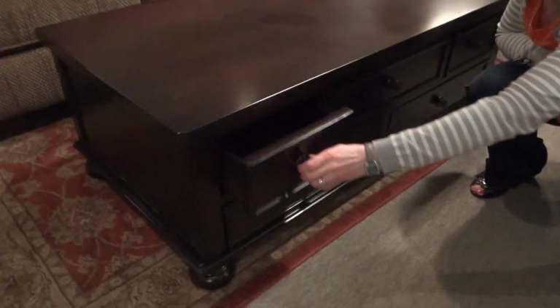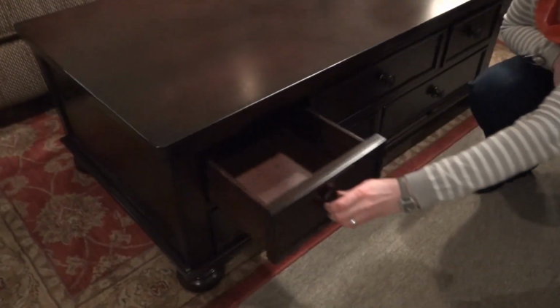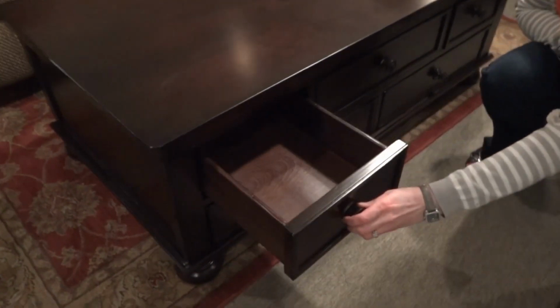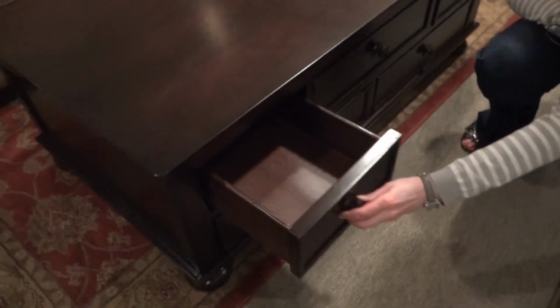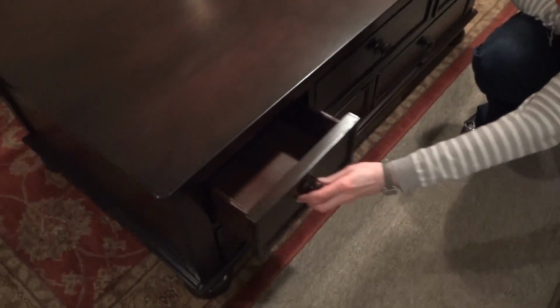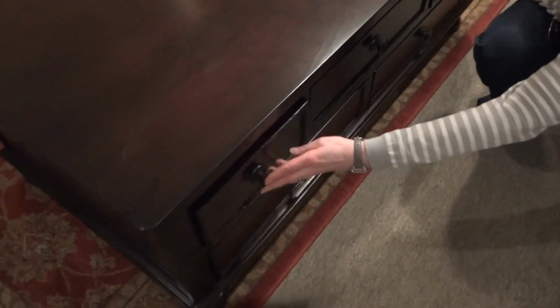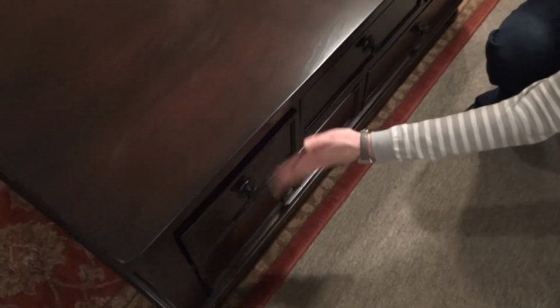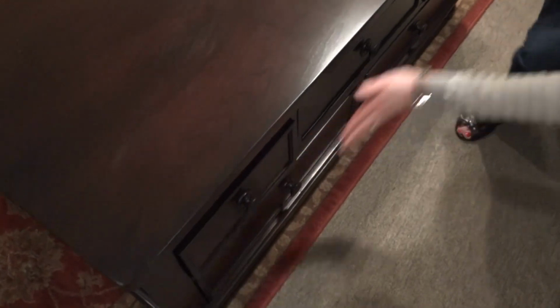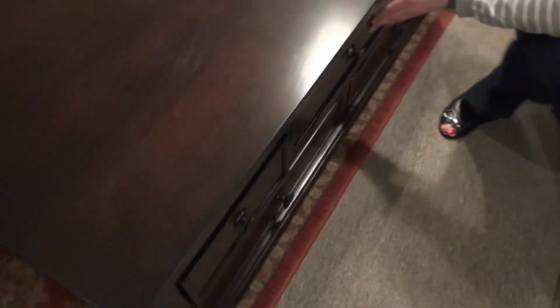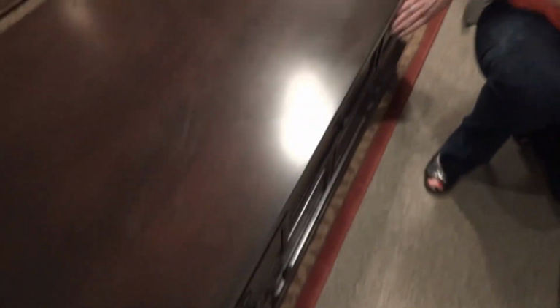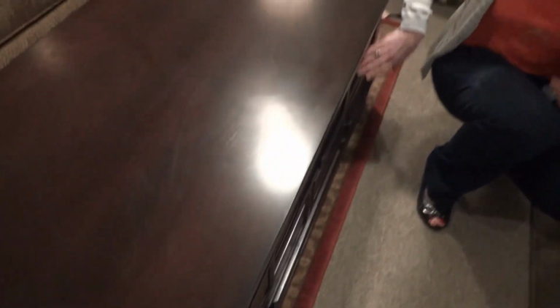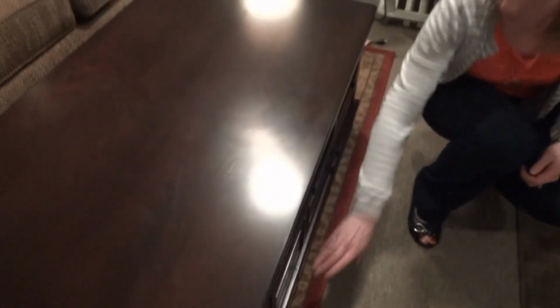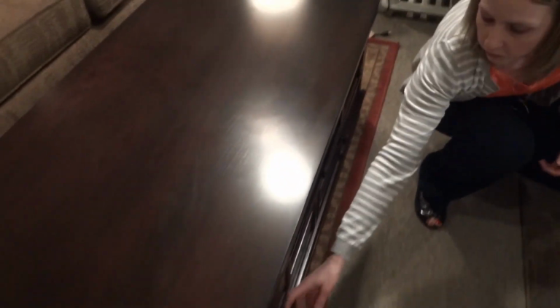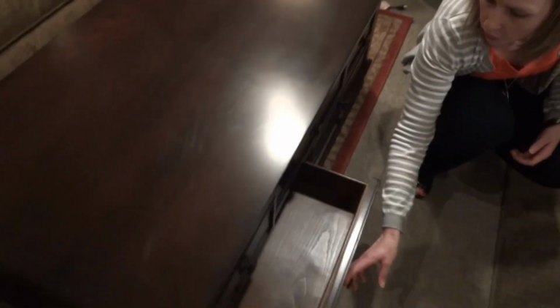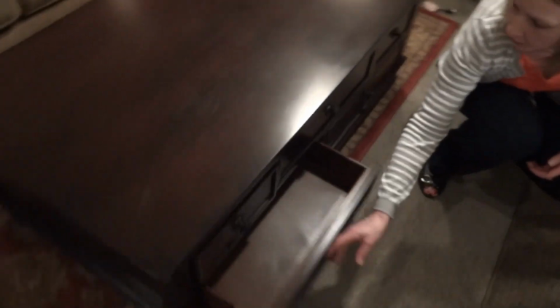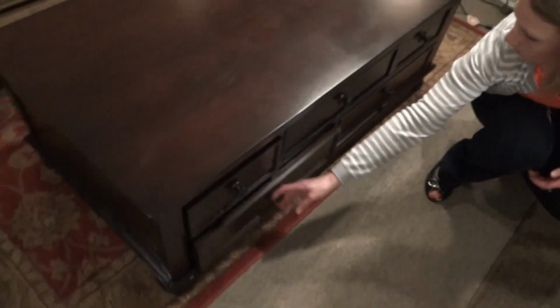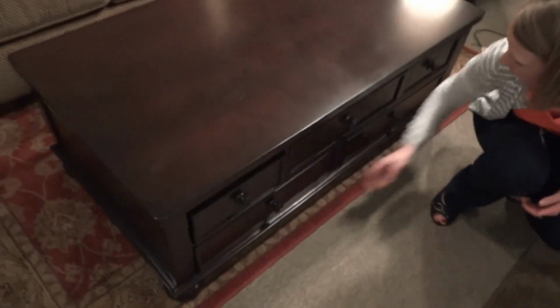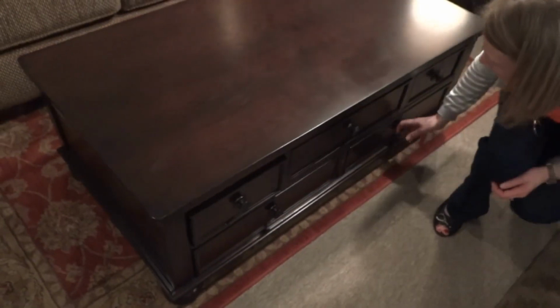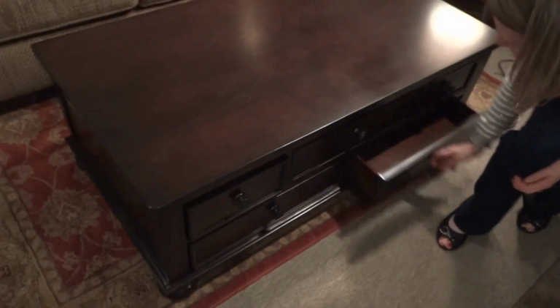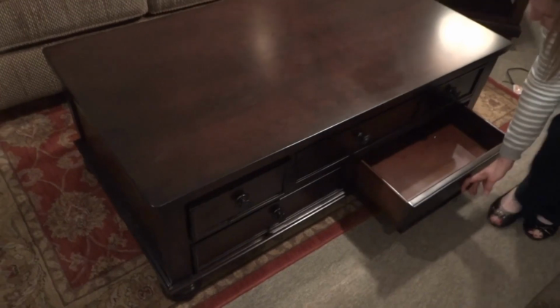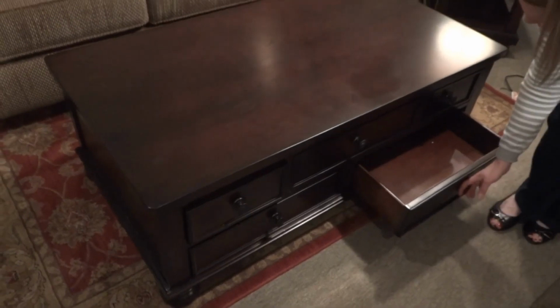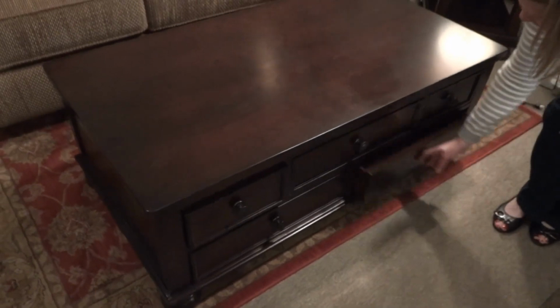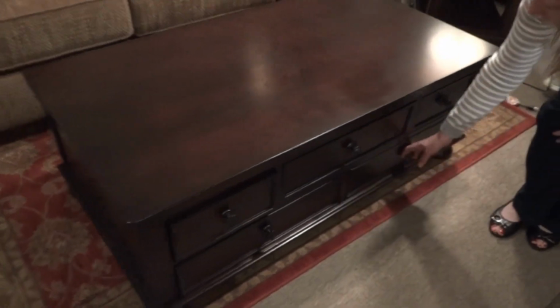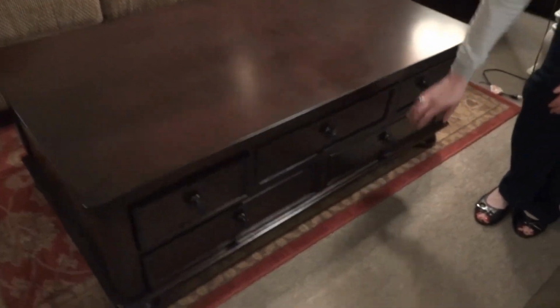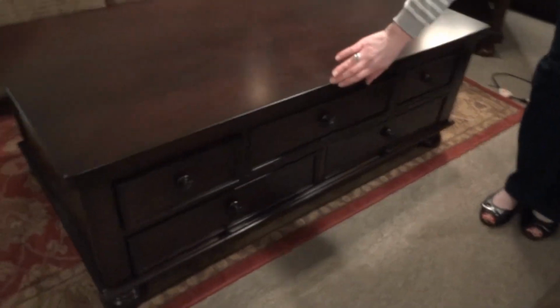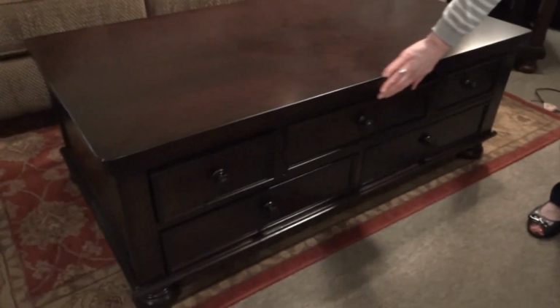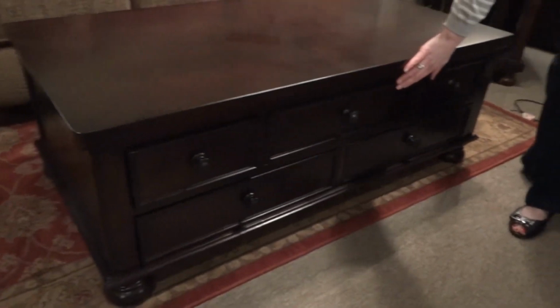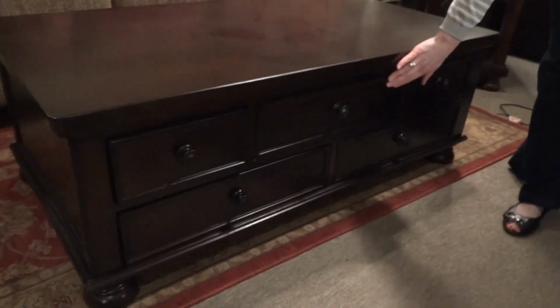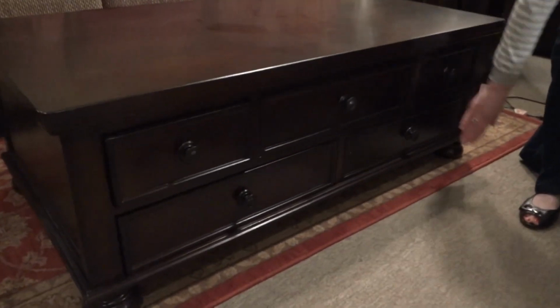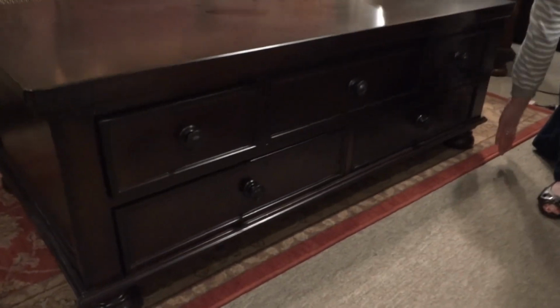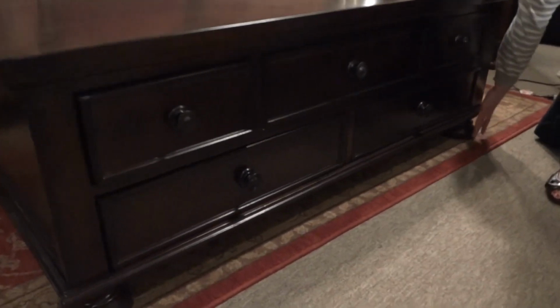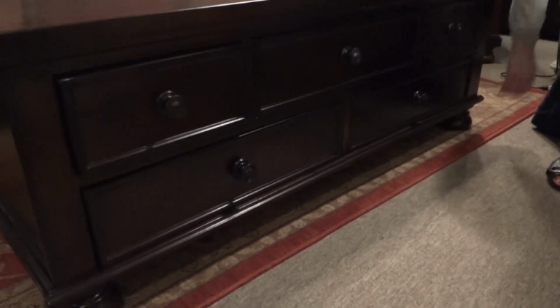This storage cocktail table features five drawers. It has a warm brown finish and bun feet.